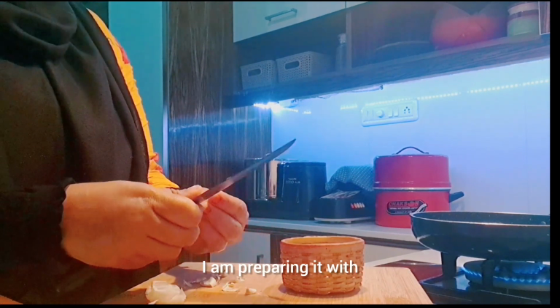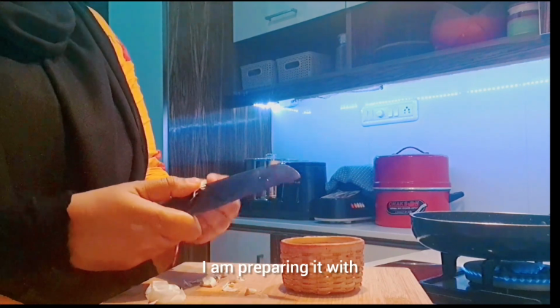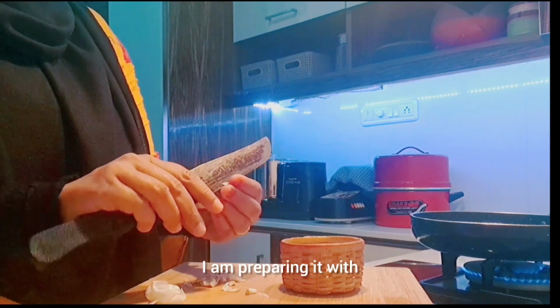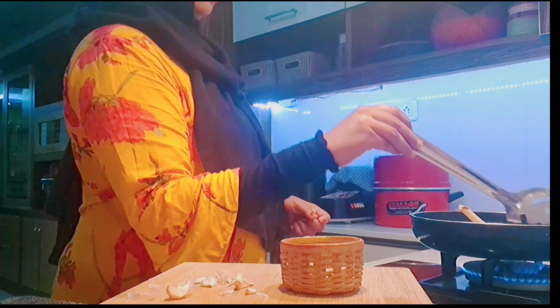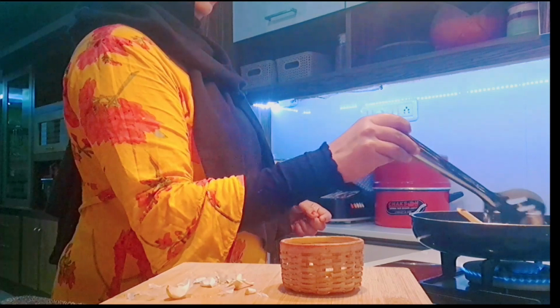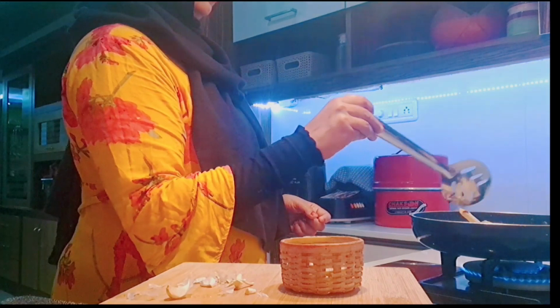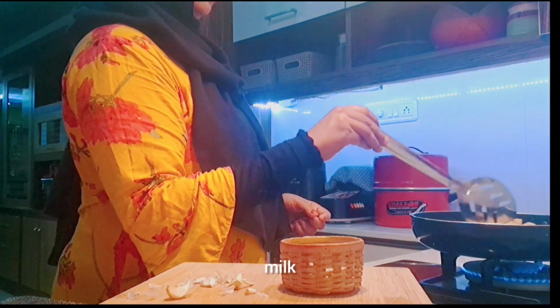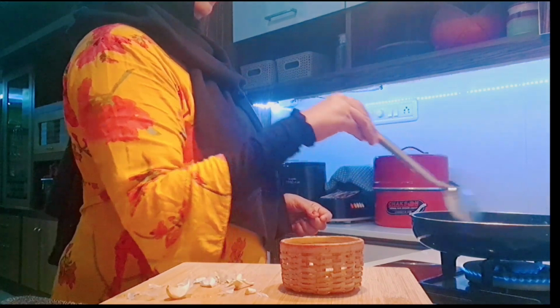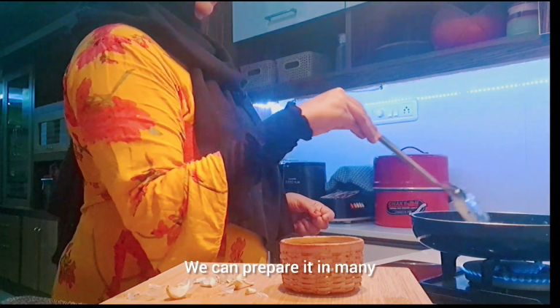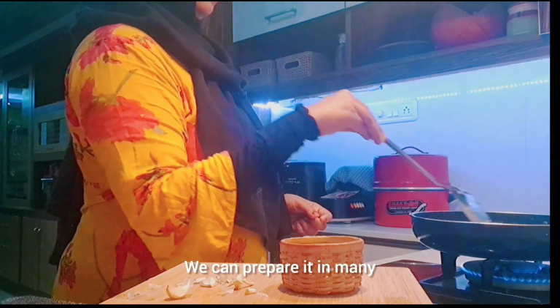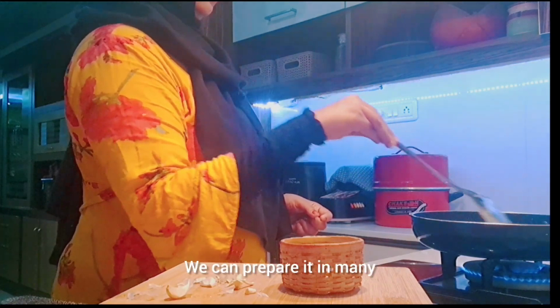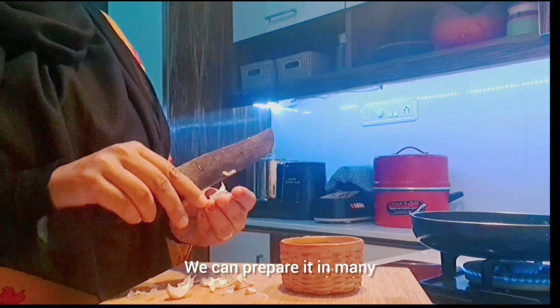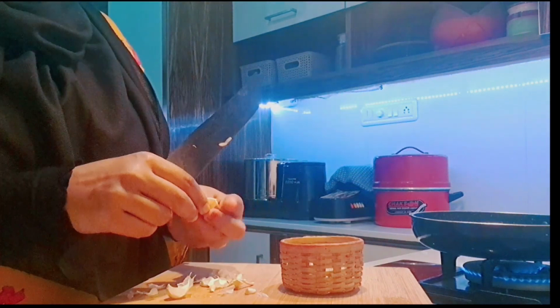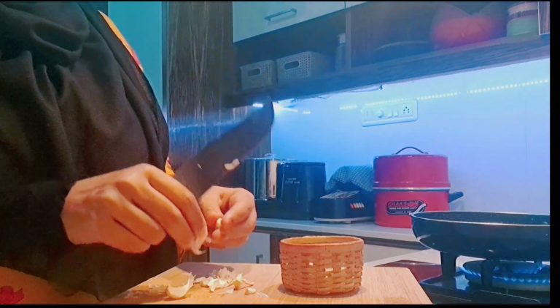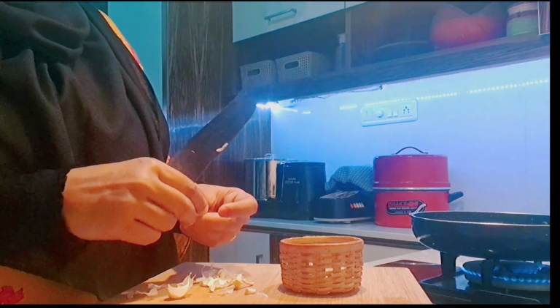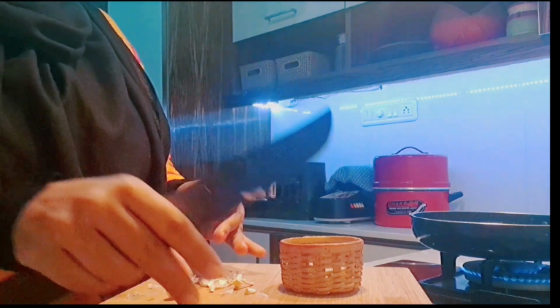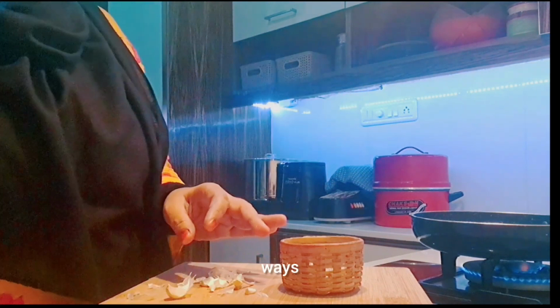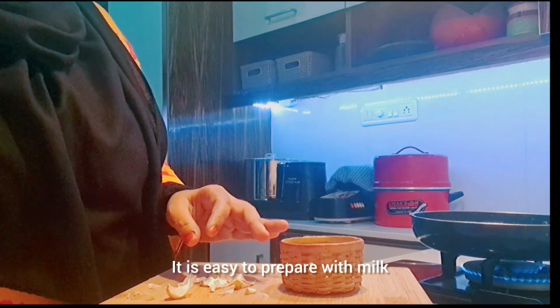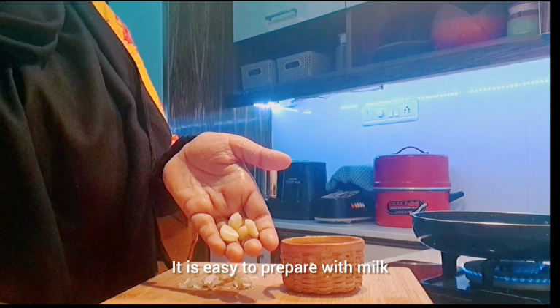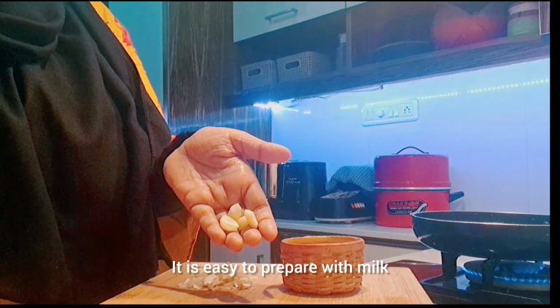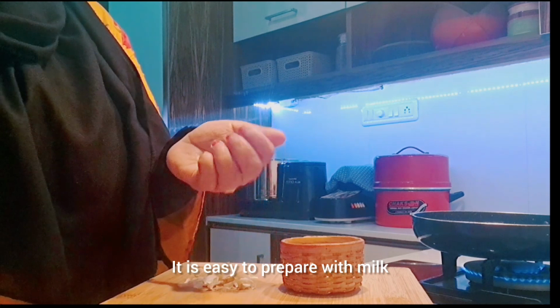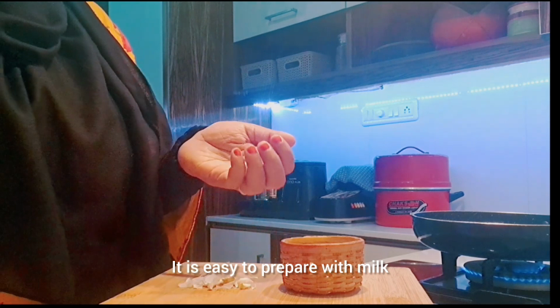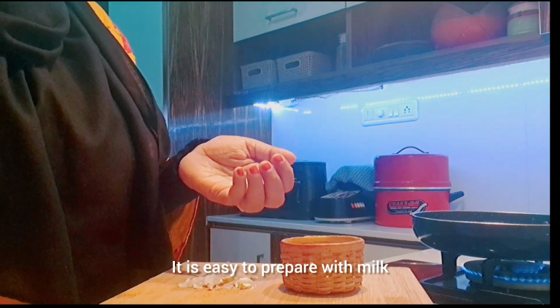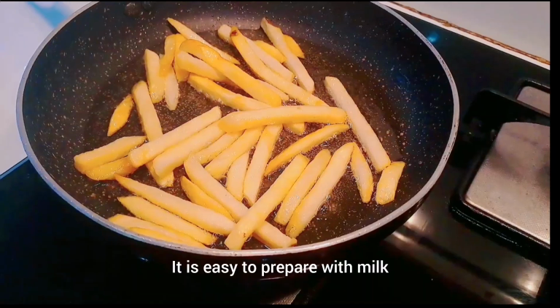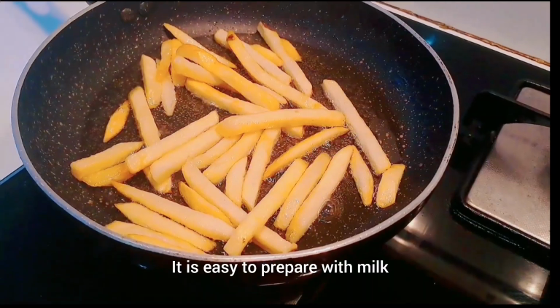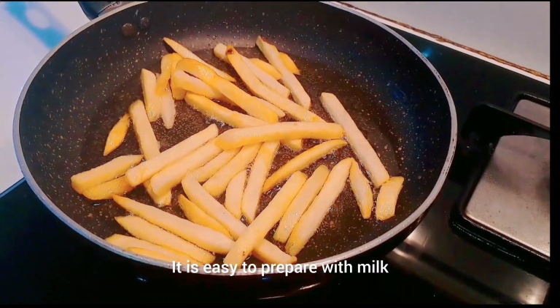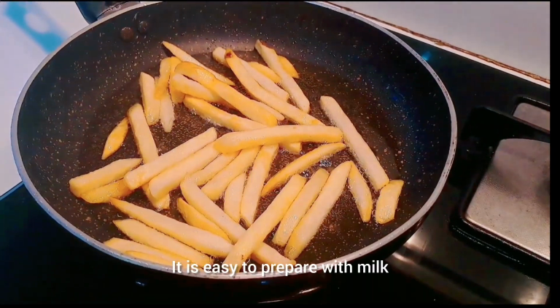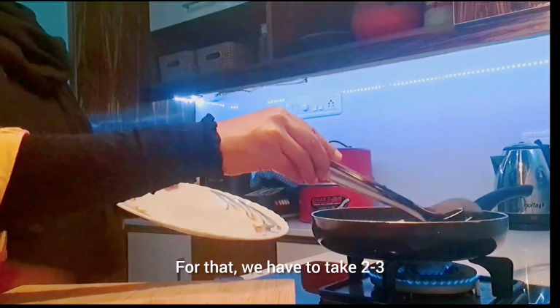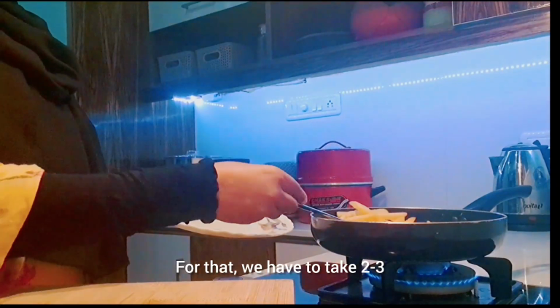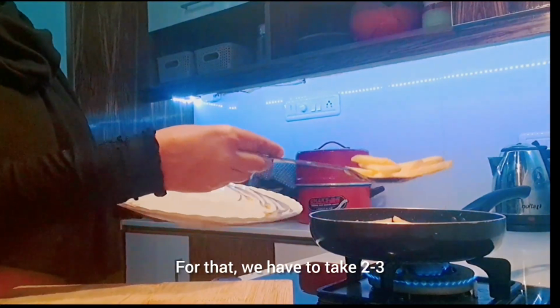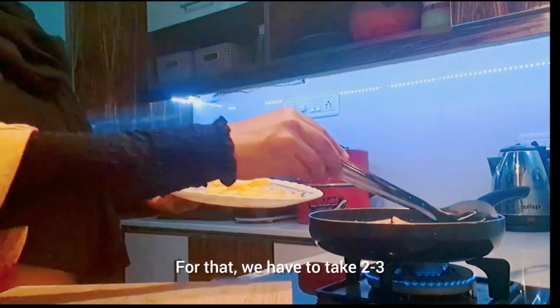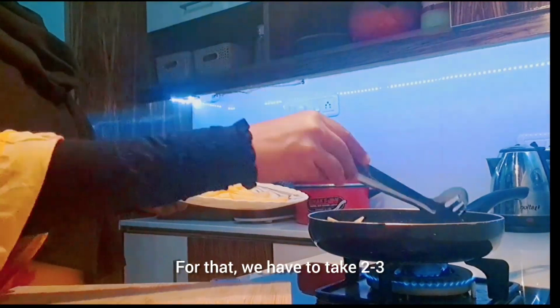I will add milk. We will add the milk. We will add 3 cups of mayonnaise.